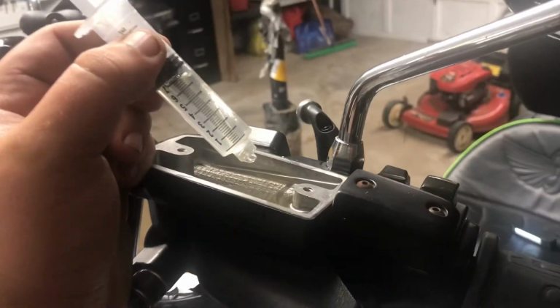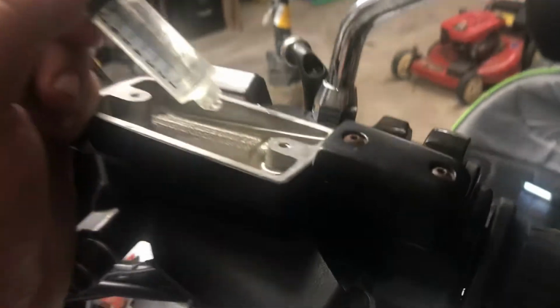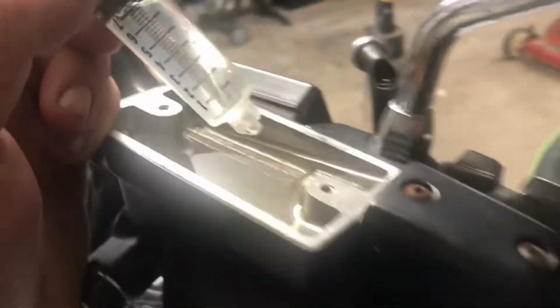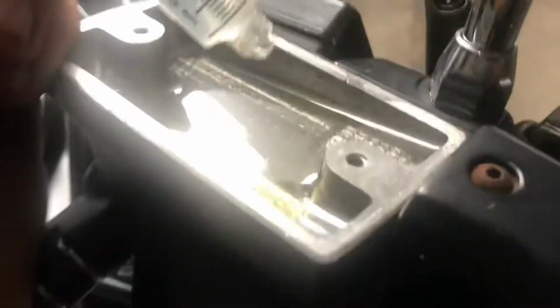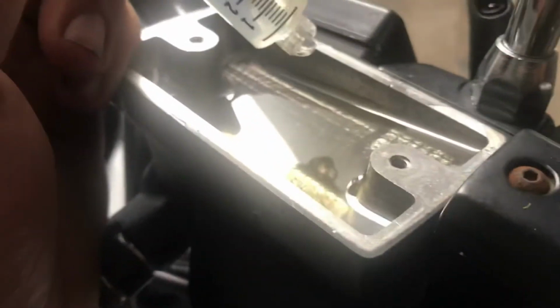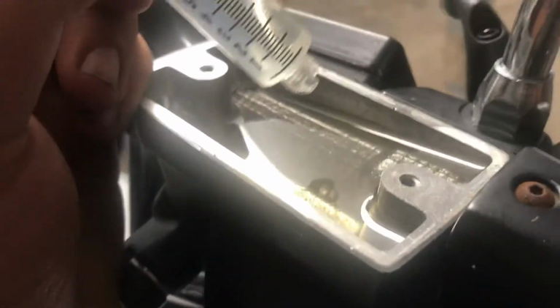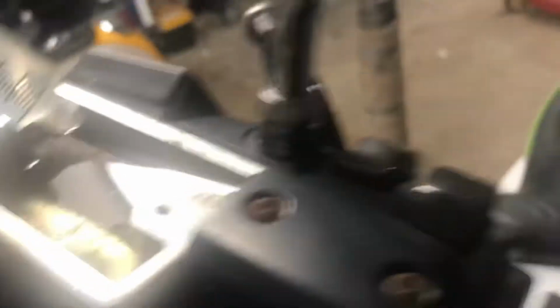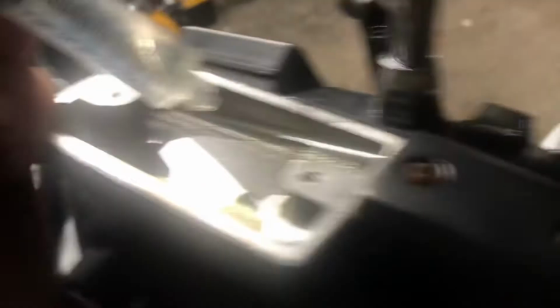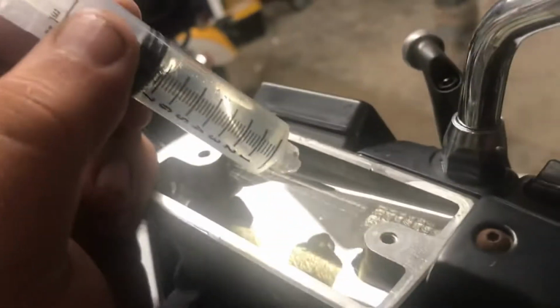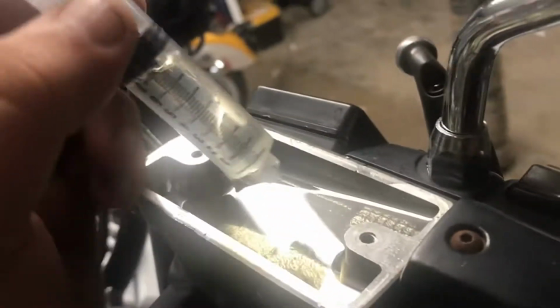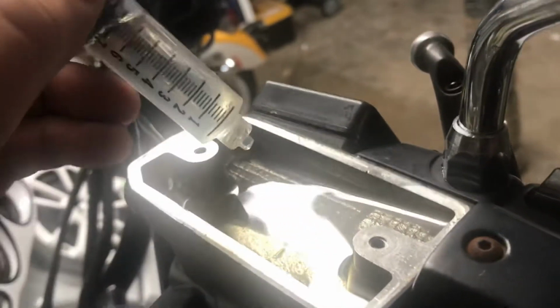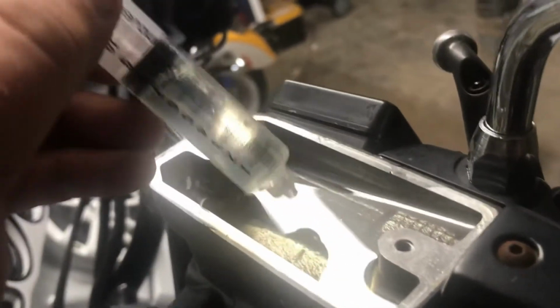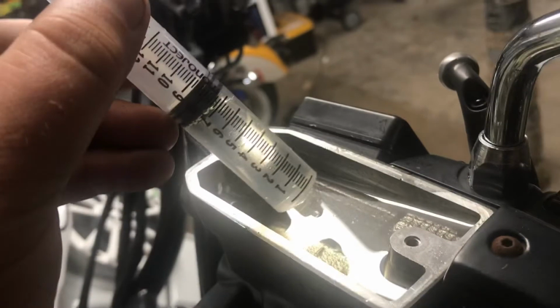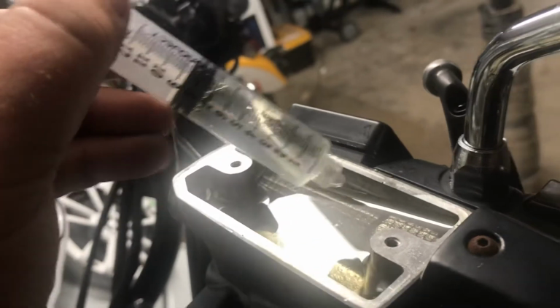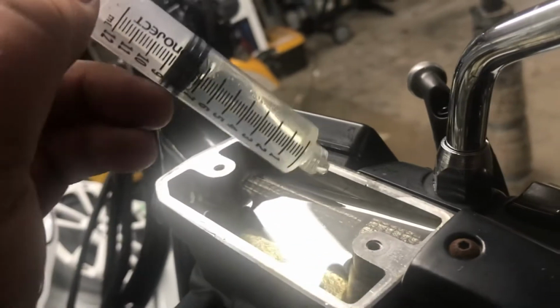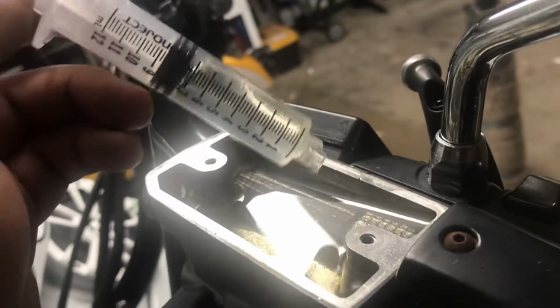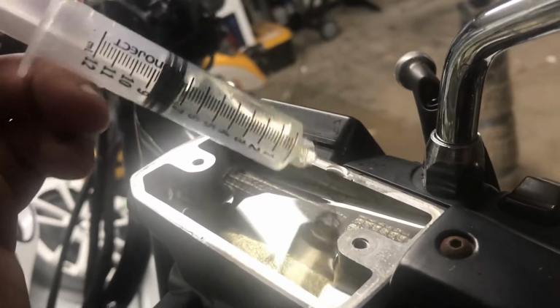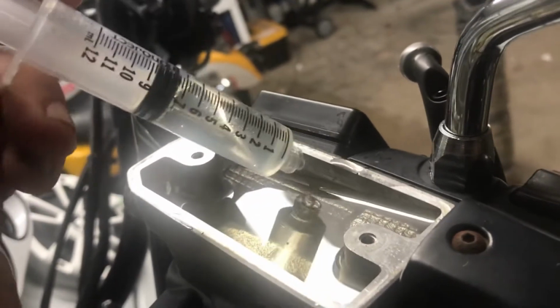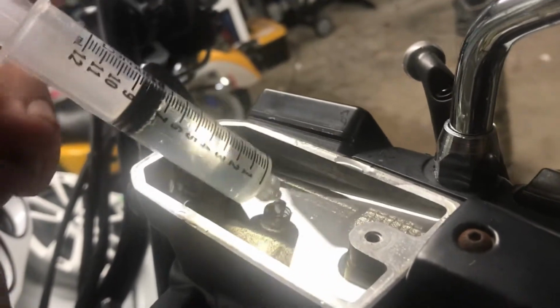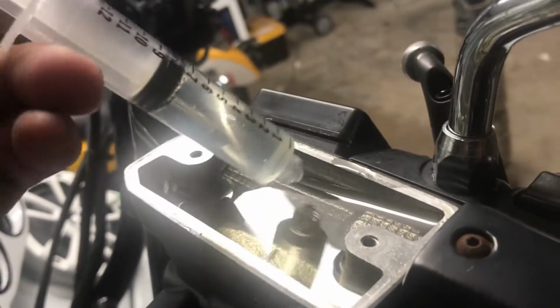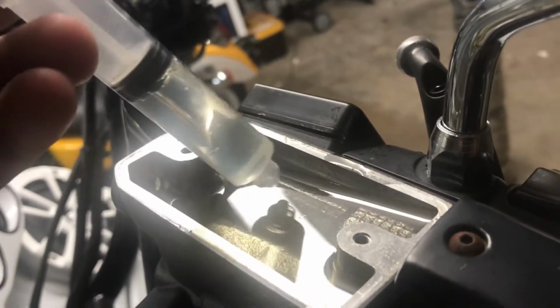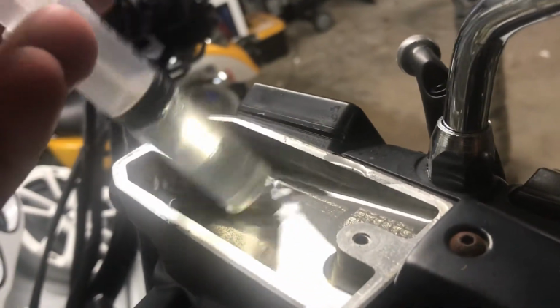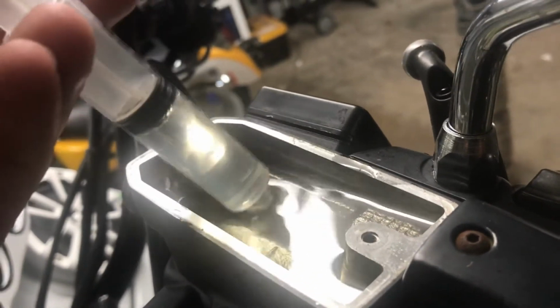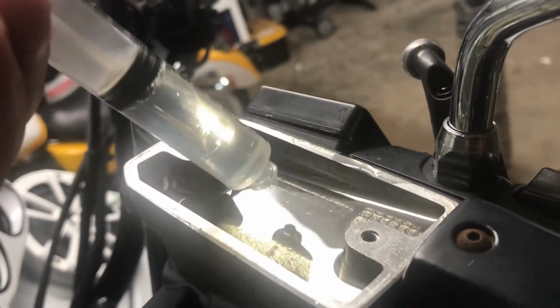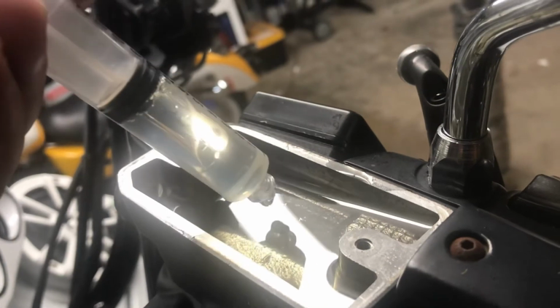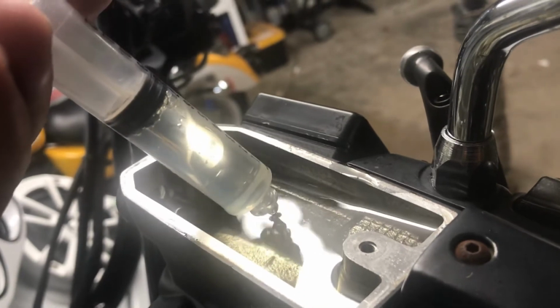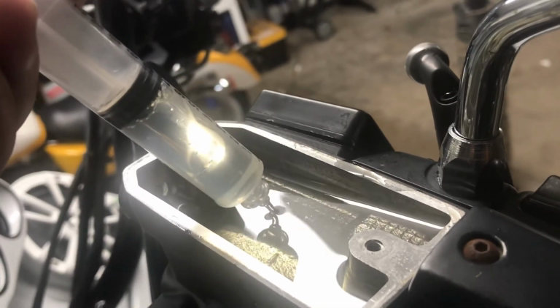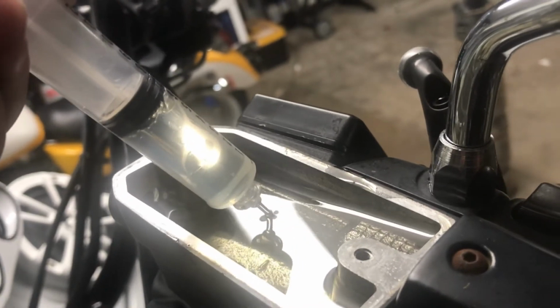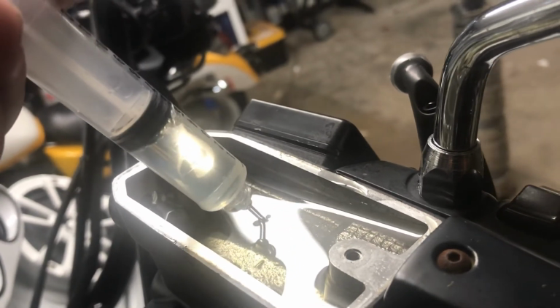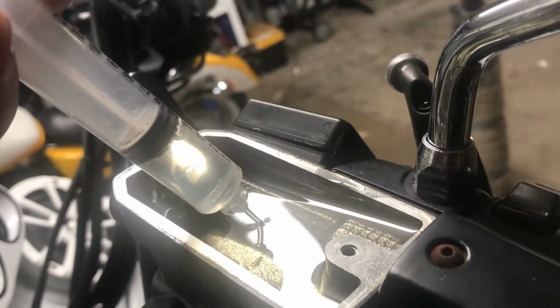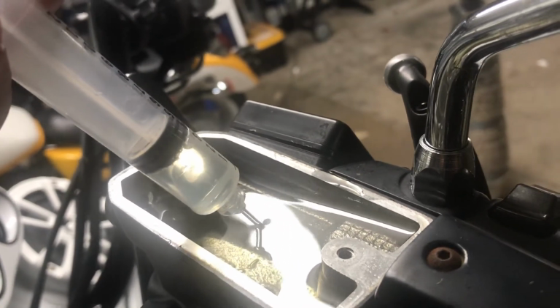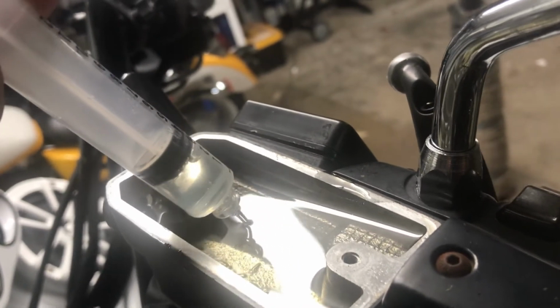Now that we got all the old brake fluid out, we wiped out the bottom of the reservoir and we're putting new brake fluid in. As you can see, this is what brand new brake fluid looks like — it's nice and clear. So when yours gets old and dirty and you're doing service, you might as well change it out.